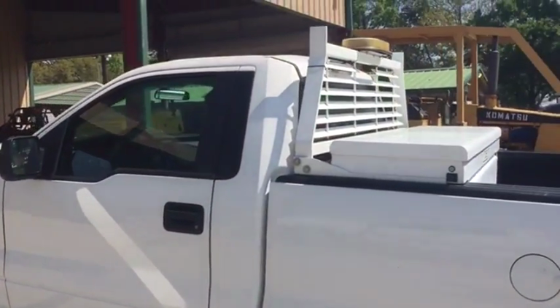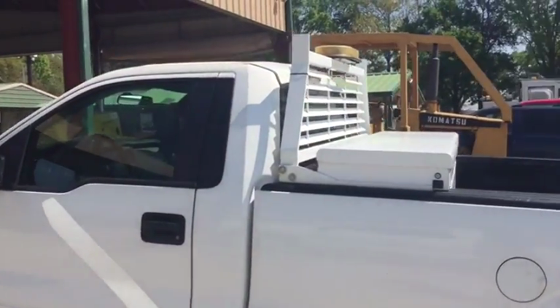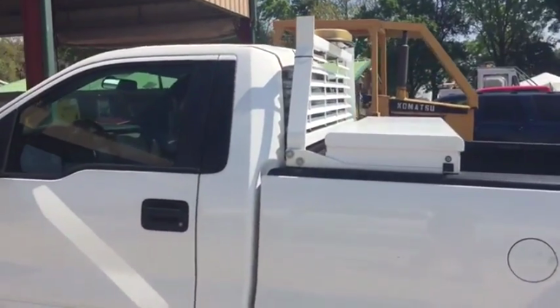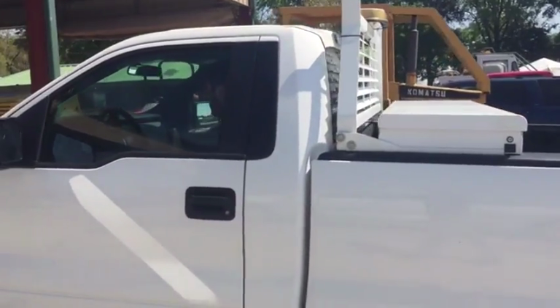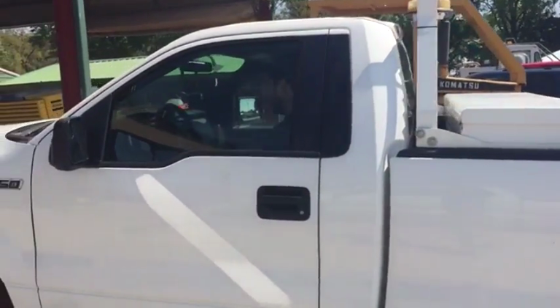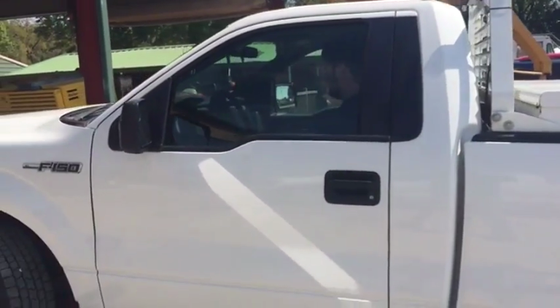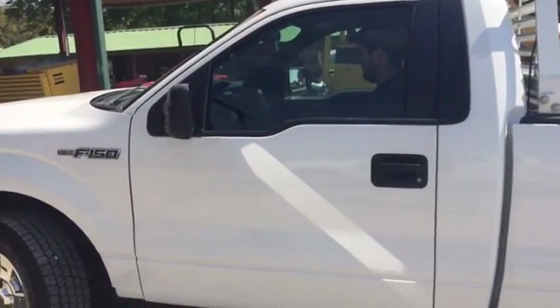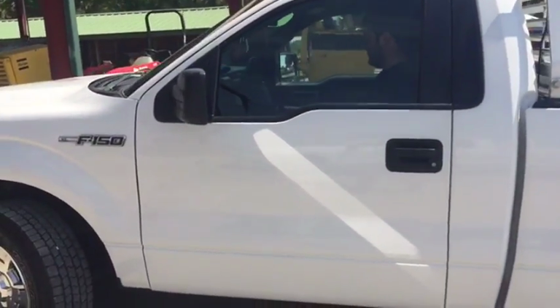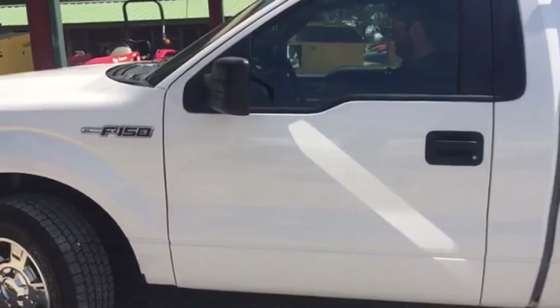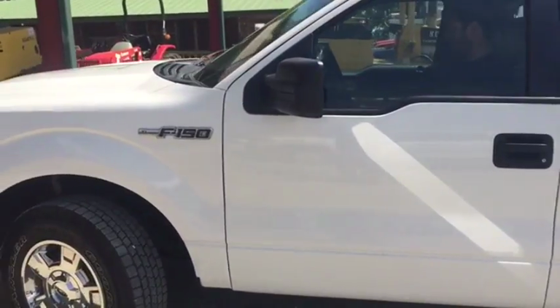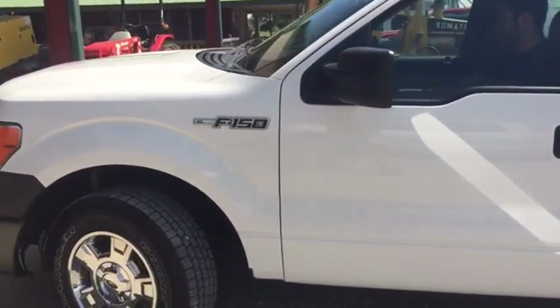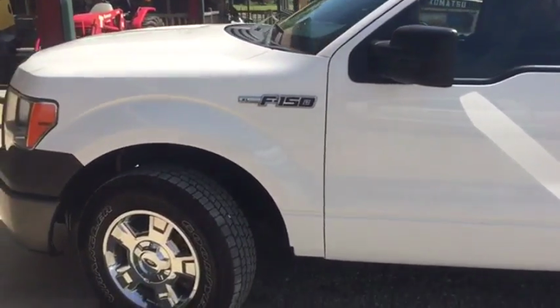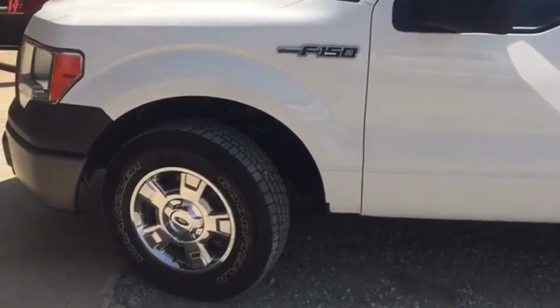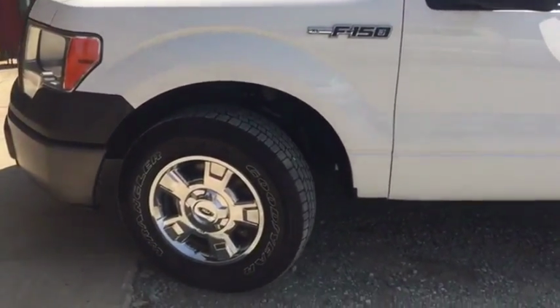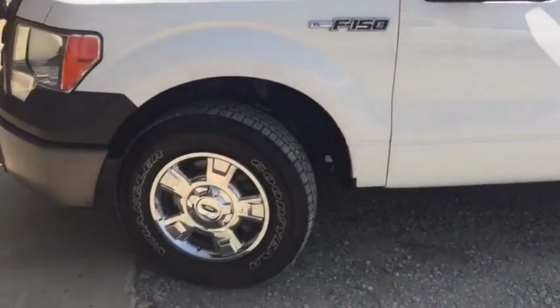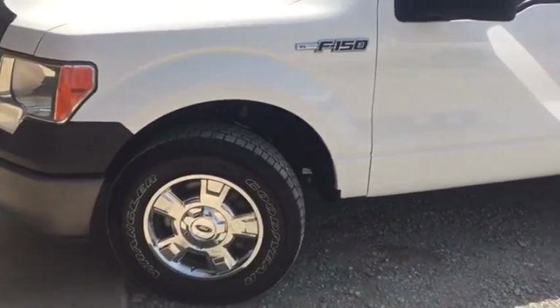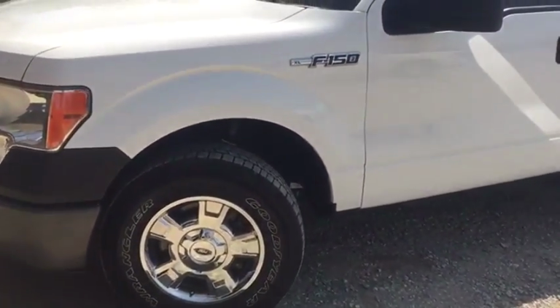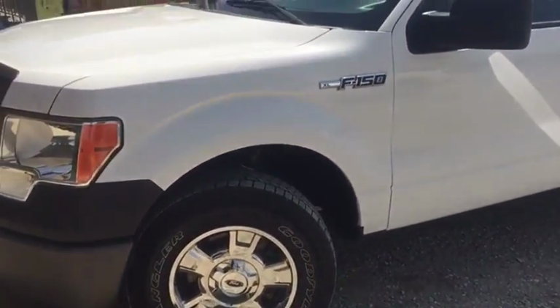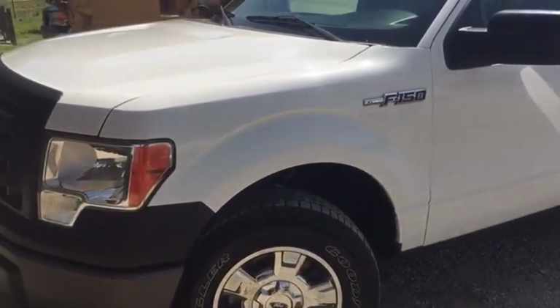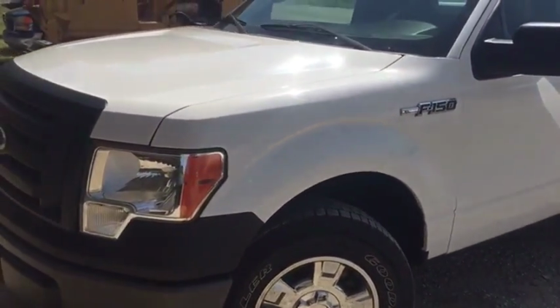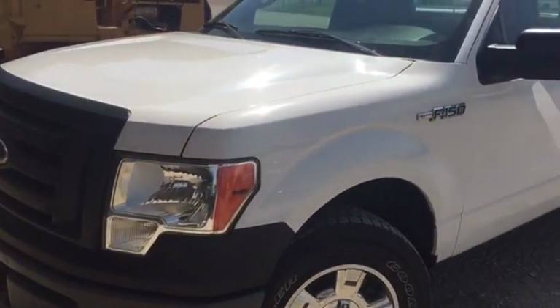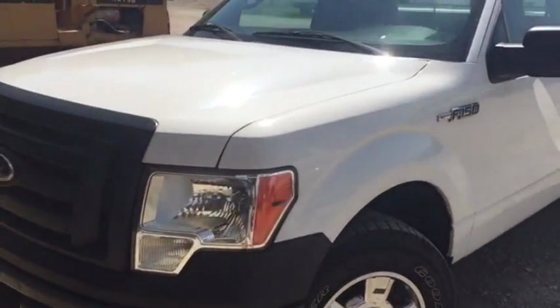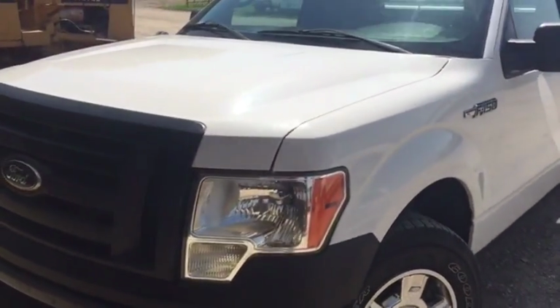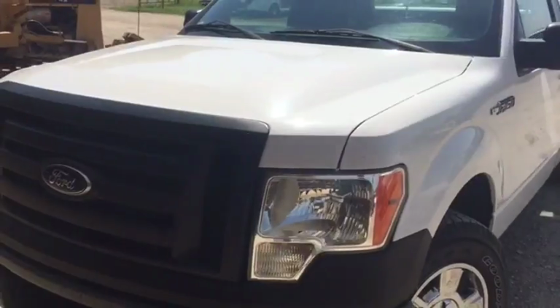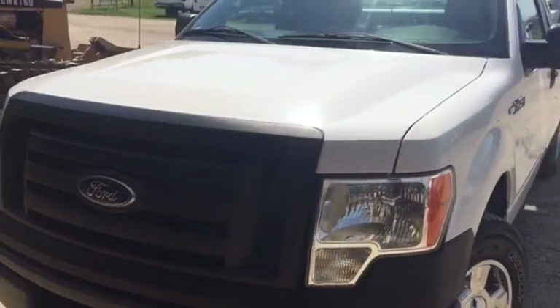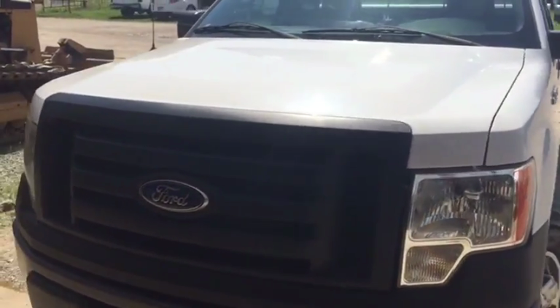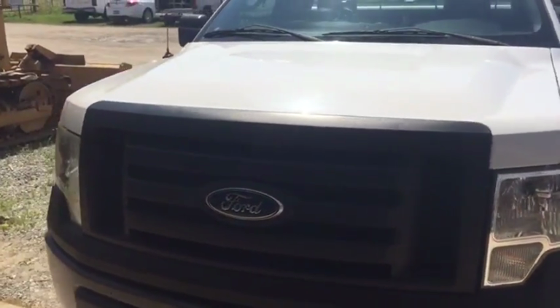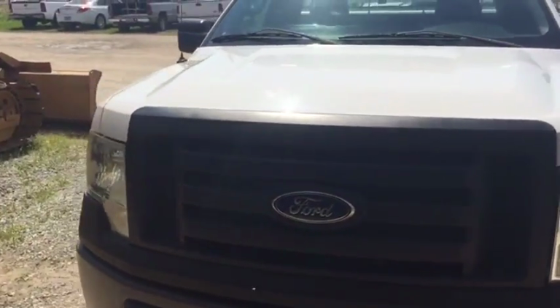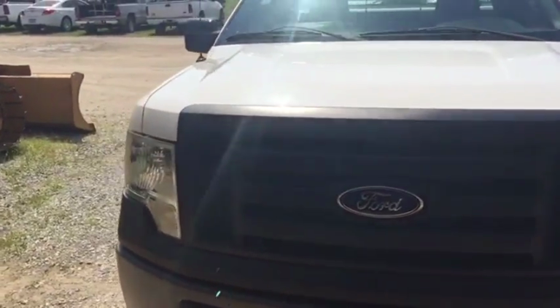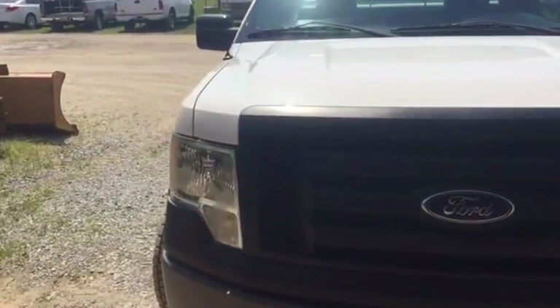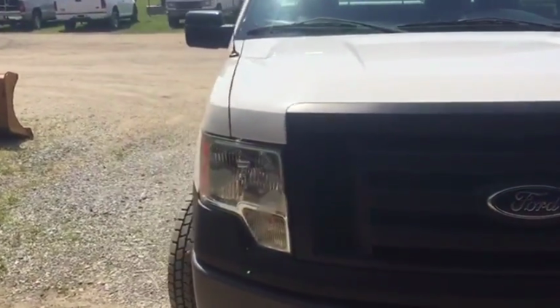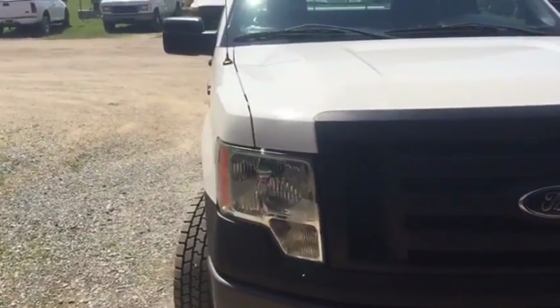The truck's got a nice headache rack, Delta Toolbox. It's an XL F-150 pickup truck. Got the nice chrome caps on it. The walk-around here, you're going to see the truck's nice and straight. No major body damage, no major dents like we talked about here.